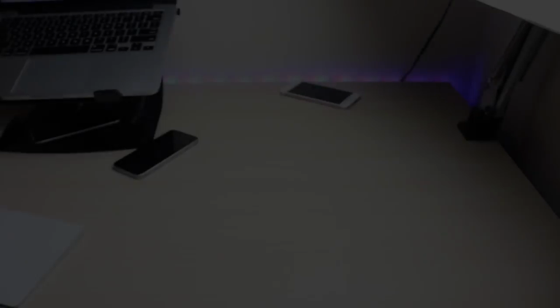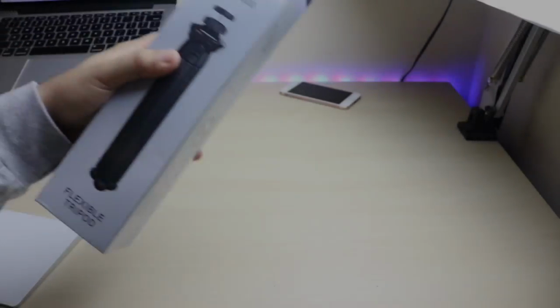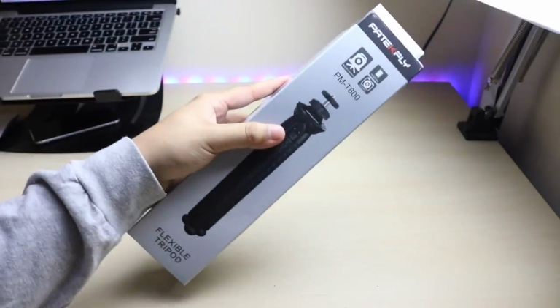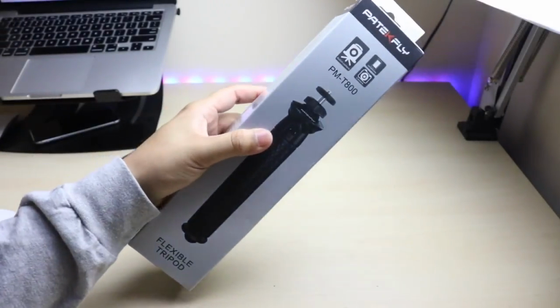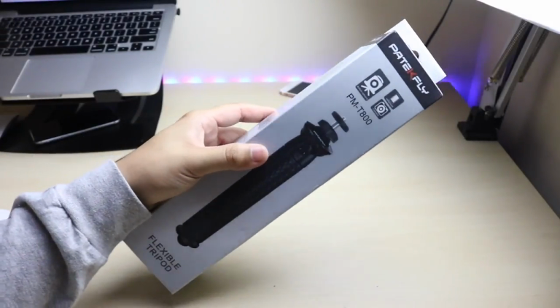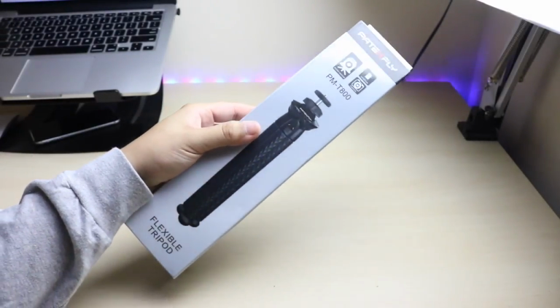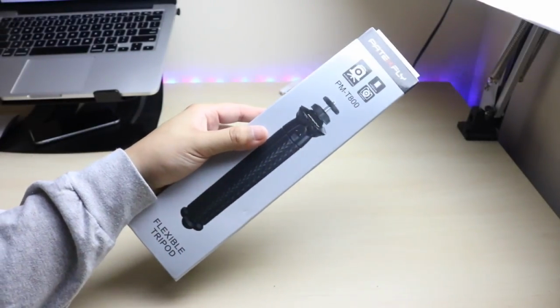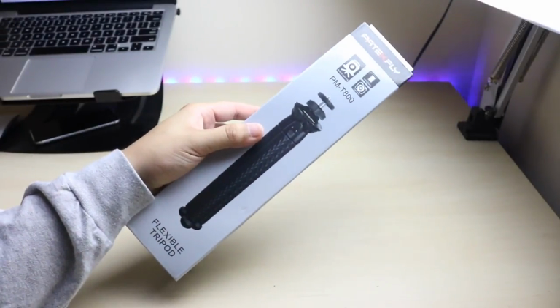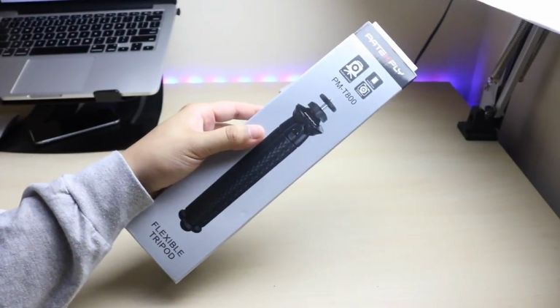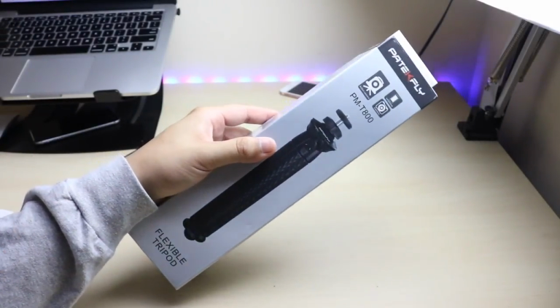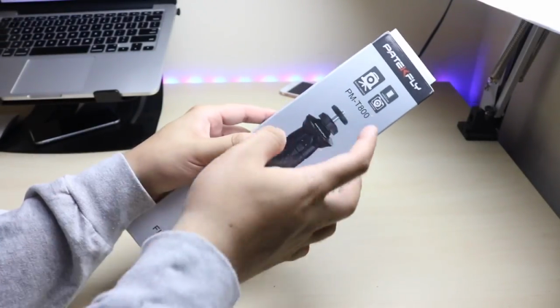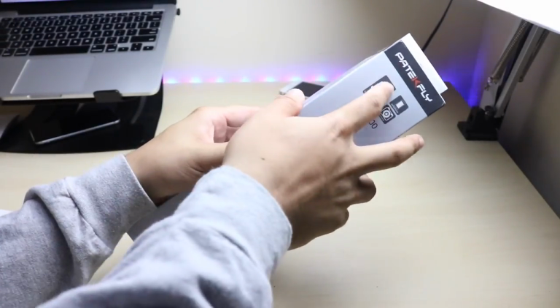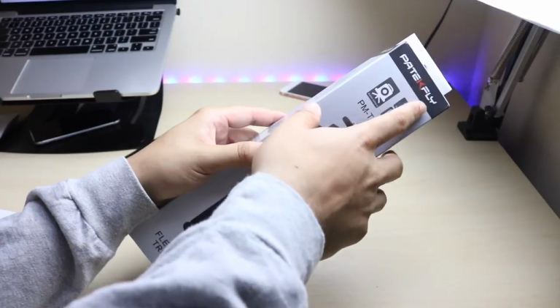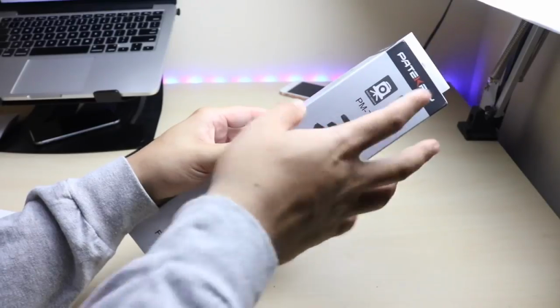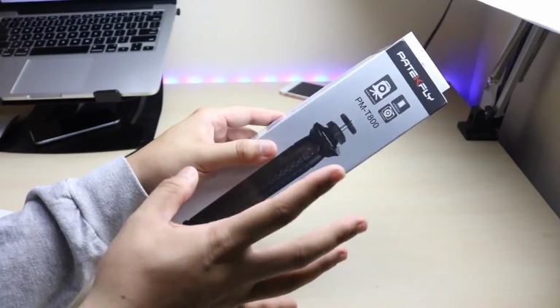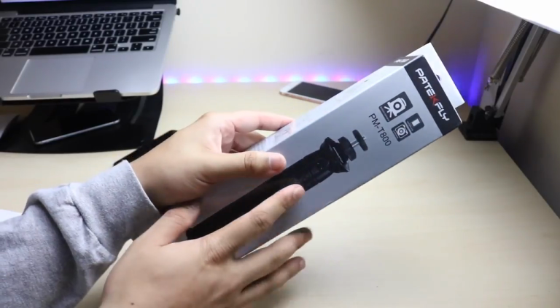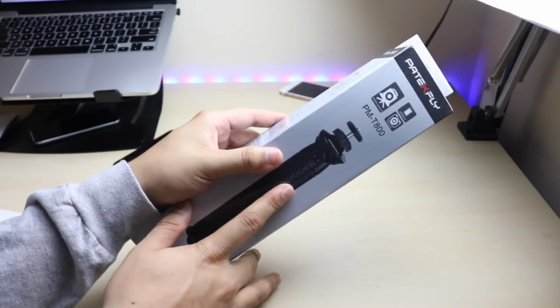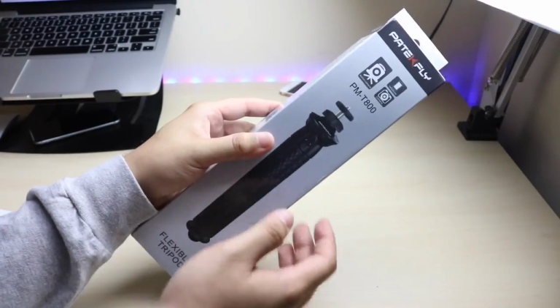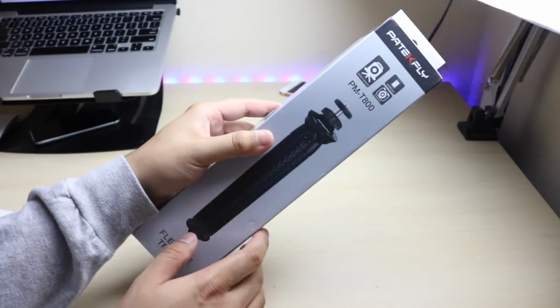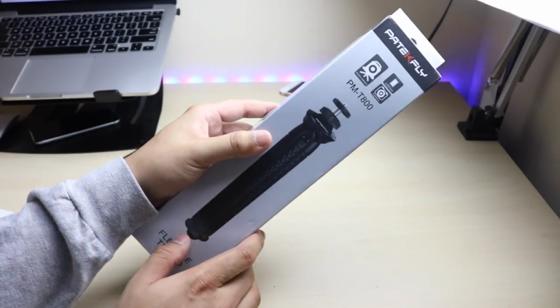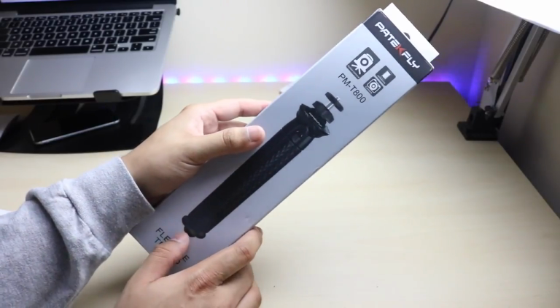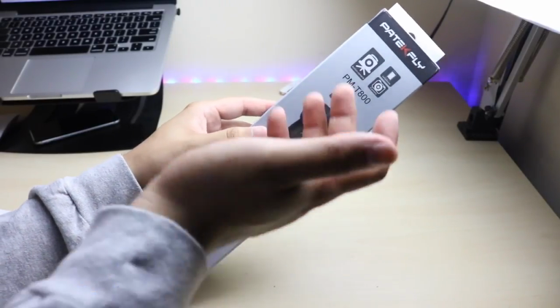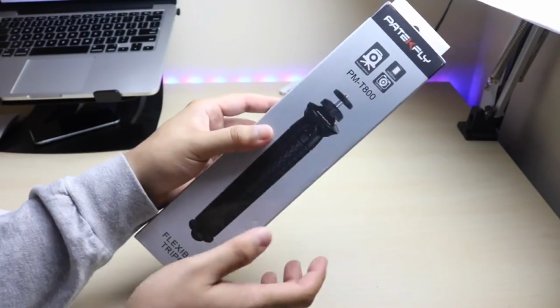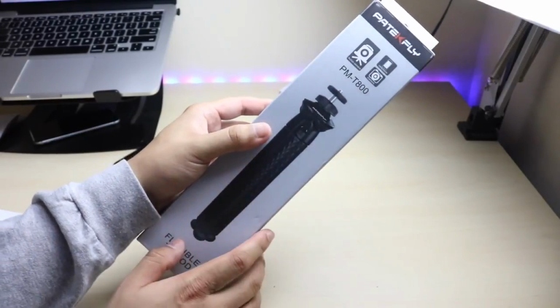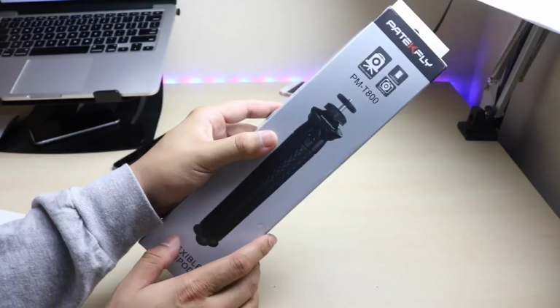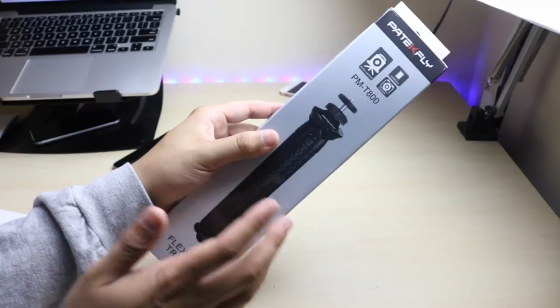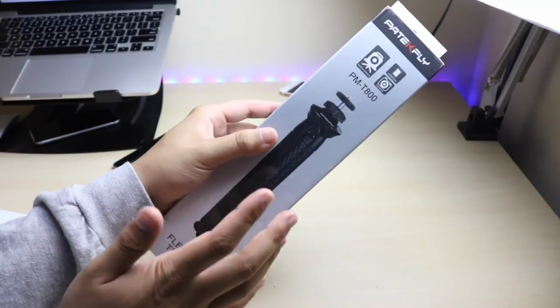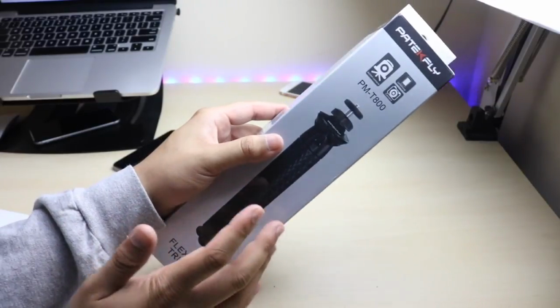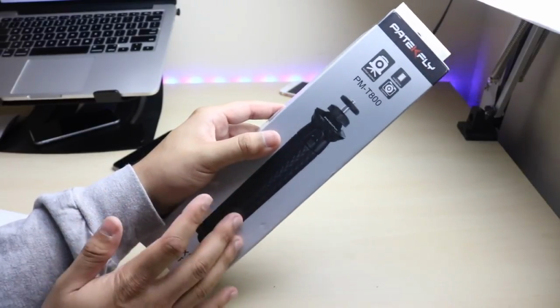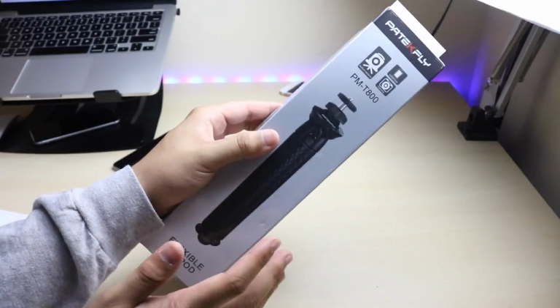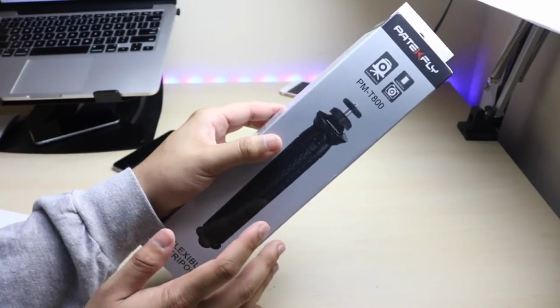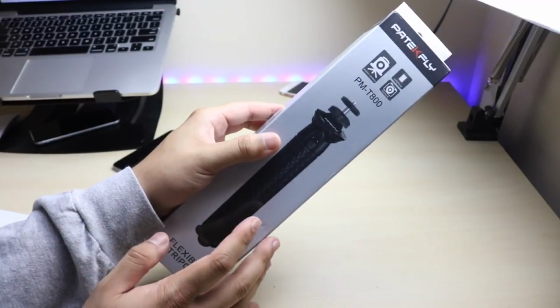Hey, what is going on everybody? So today we have another sponsored video brought to you by Patefly — I believe that's how you say their name. And the product is actually super cool: it's a flexible tripod for your phone, camera, DSLR, whatever it is.